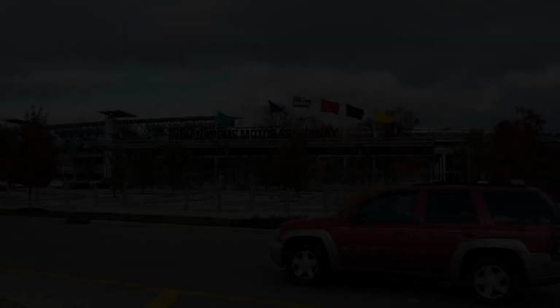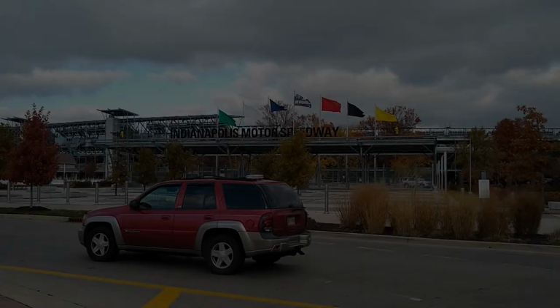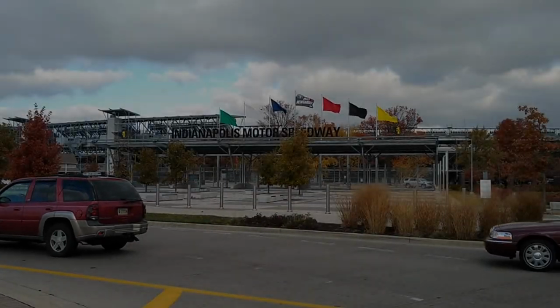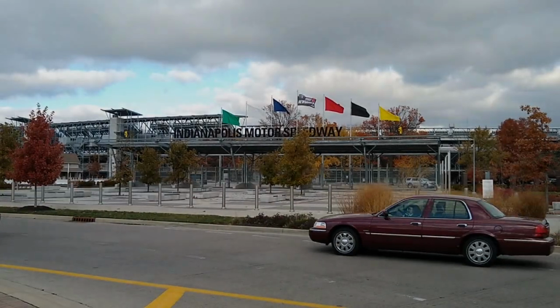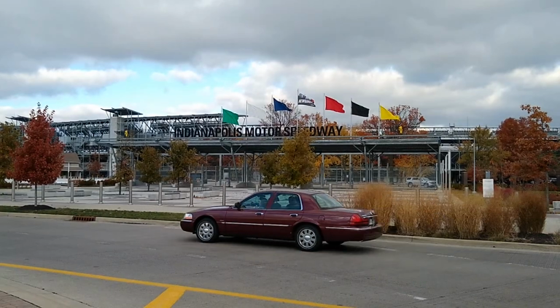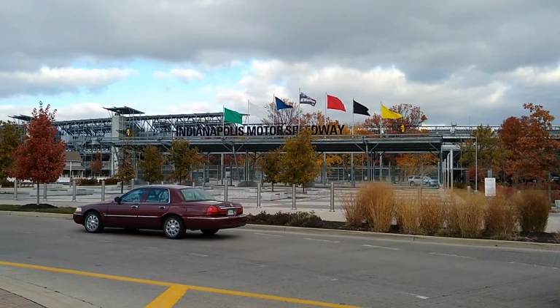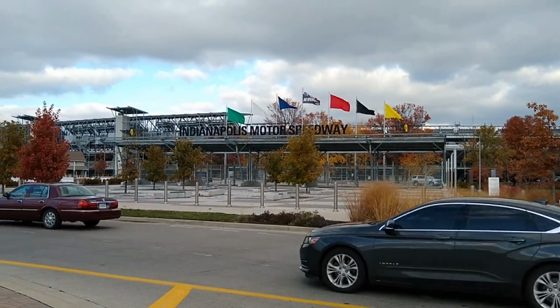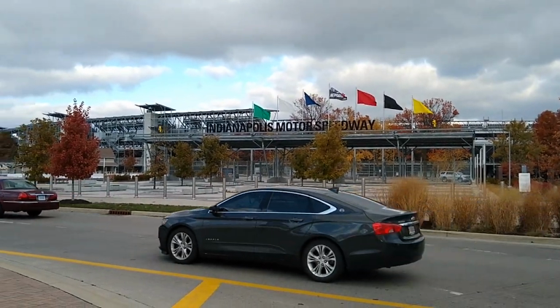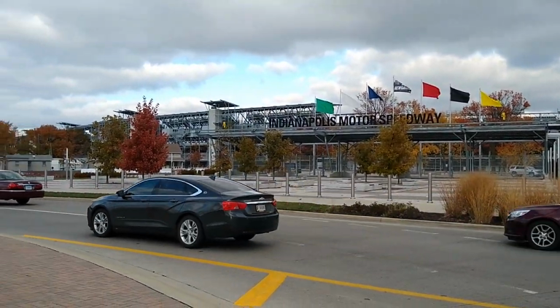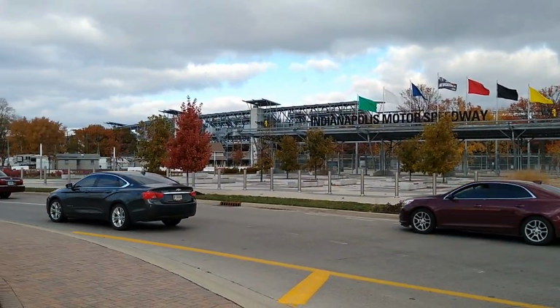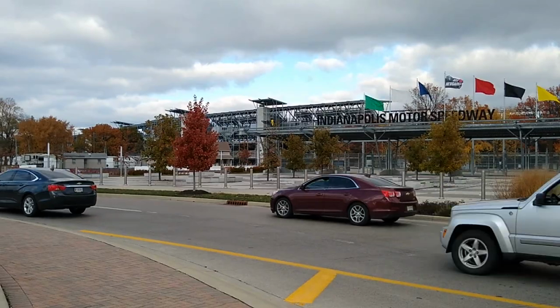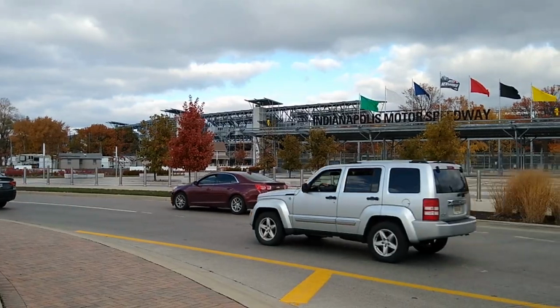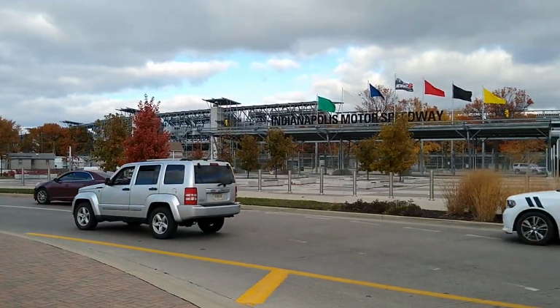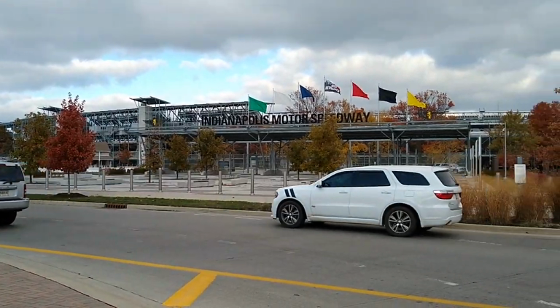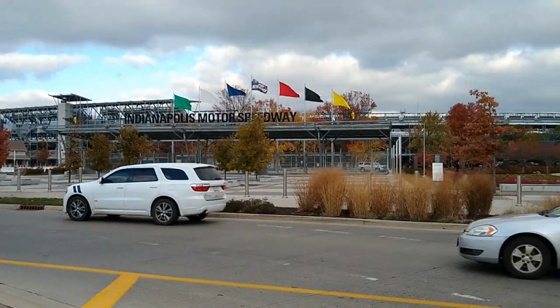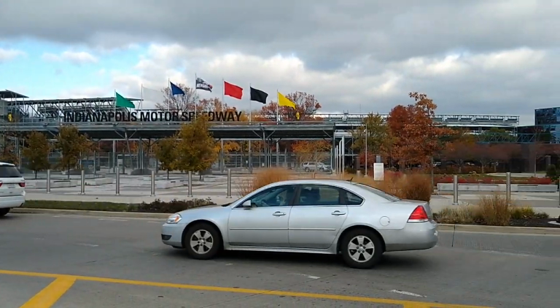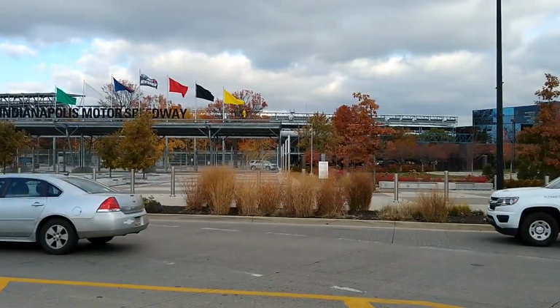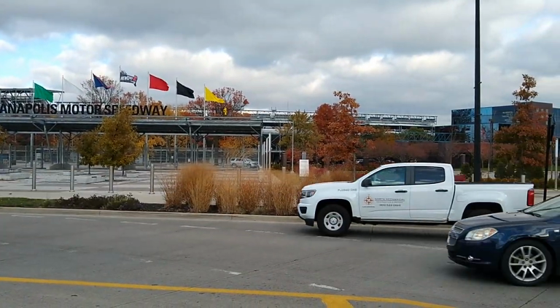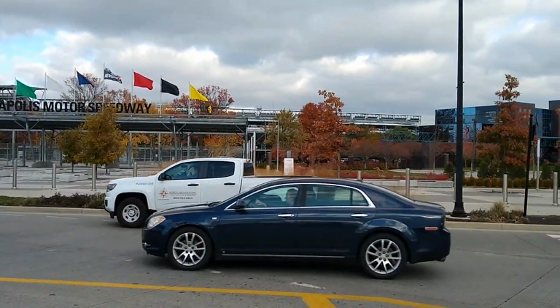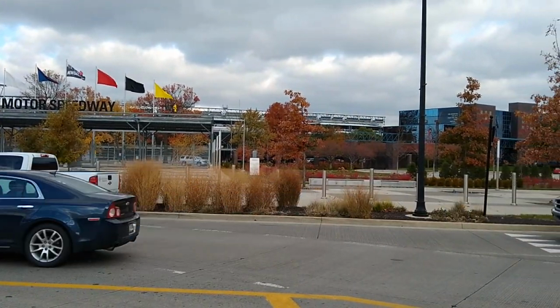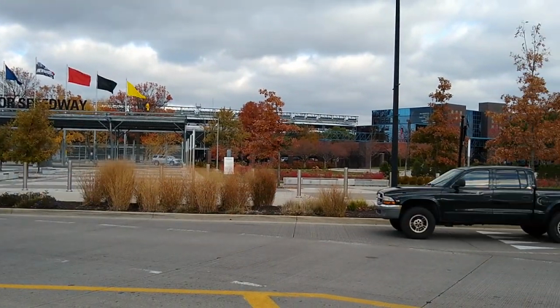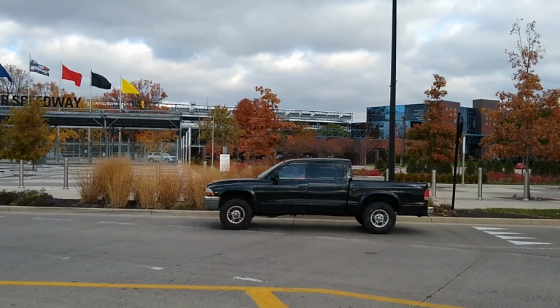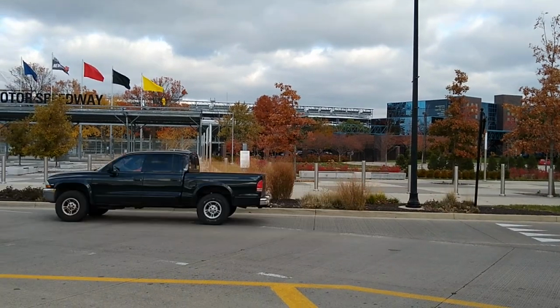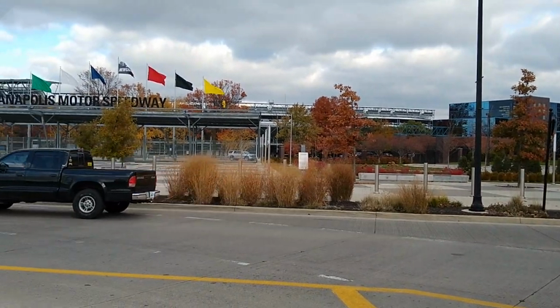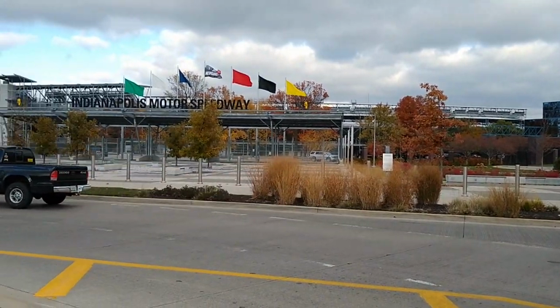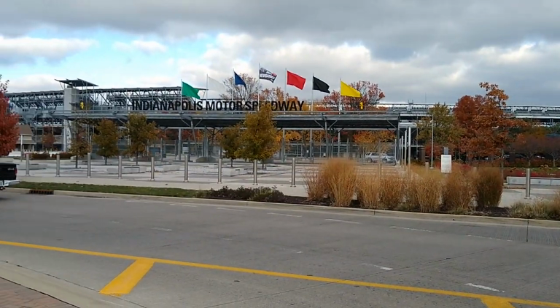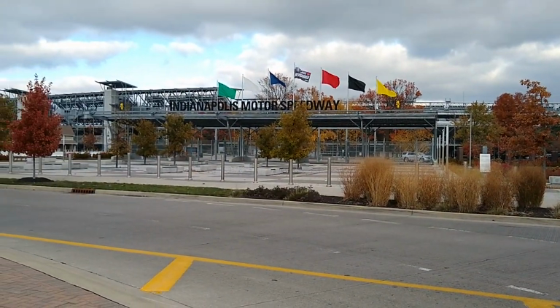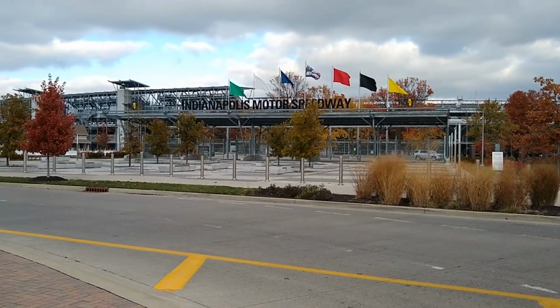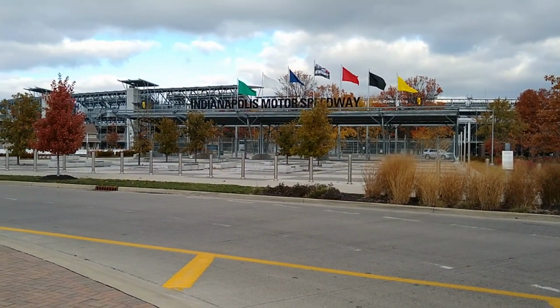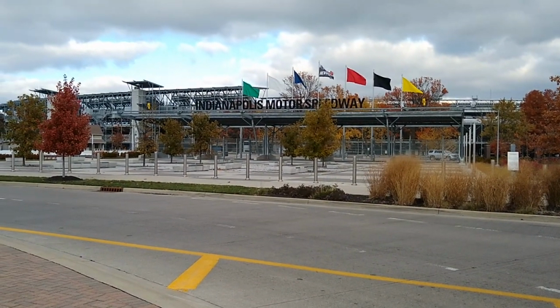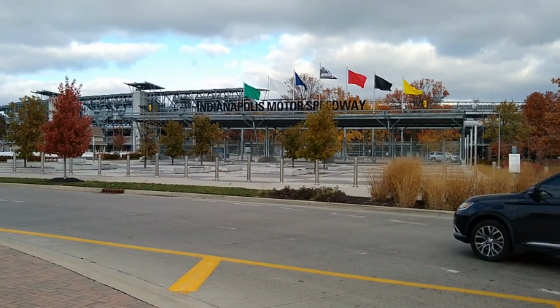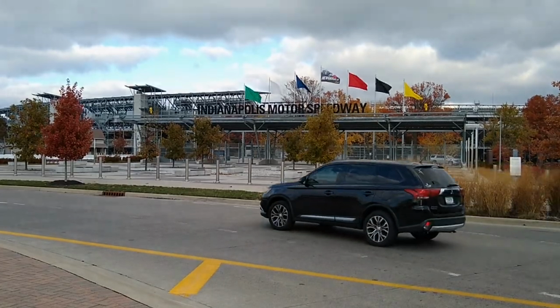At the Indianapolis Speedway entrance. This is a rotary now that goes around. Chris let me out and I'm filming the speedway. Unfortunately you can't get inside, but it's good enough.